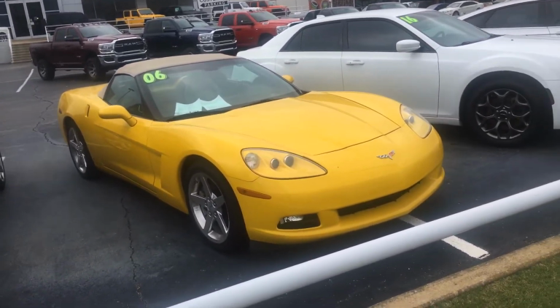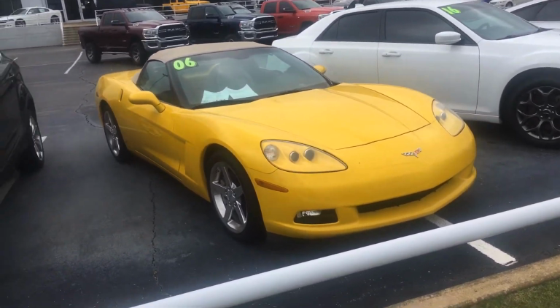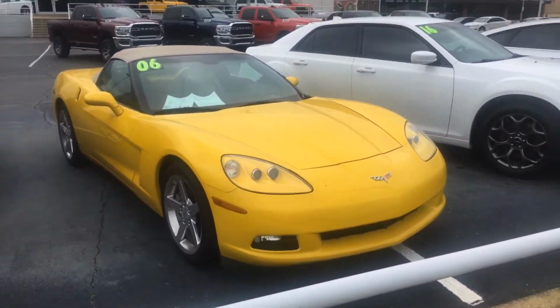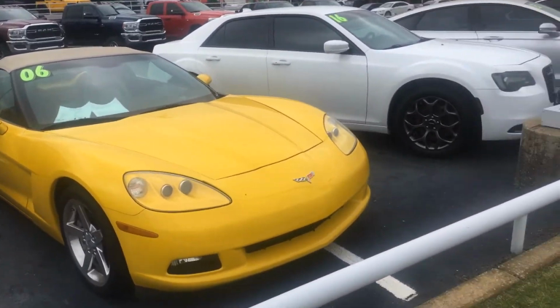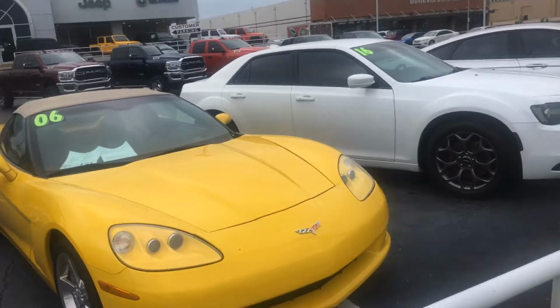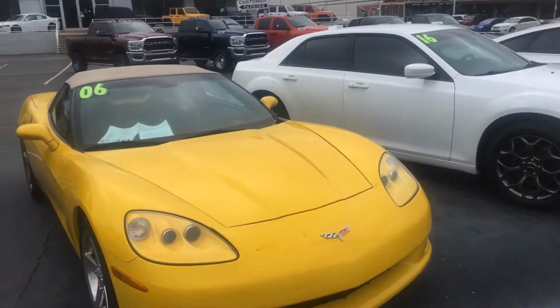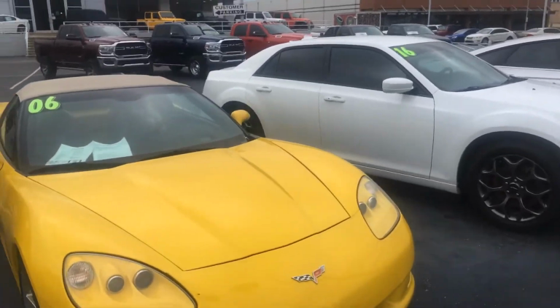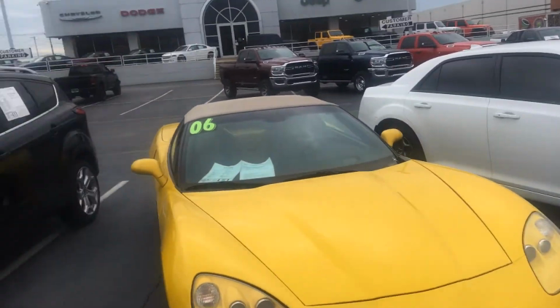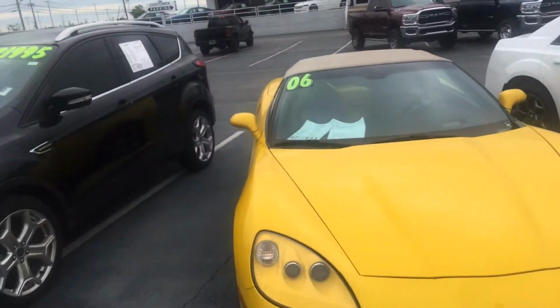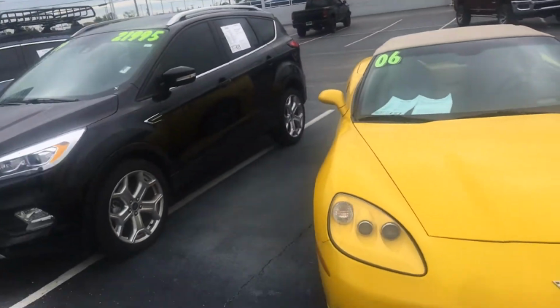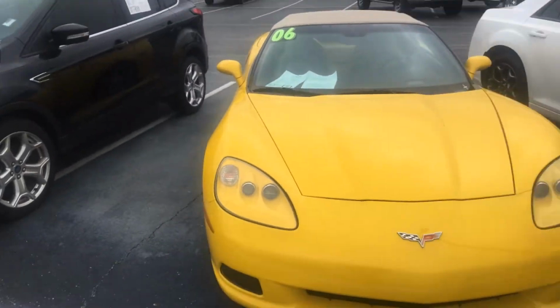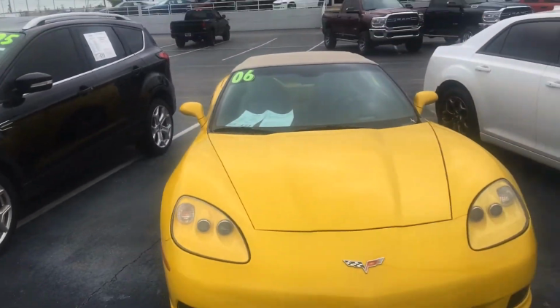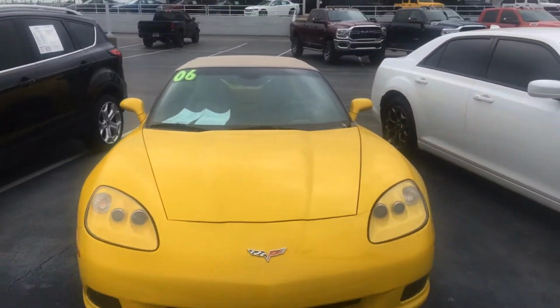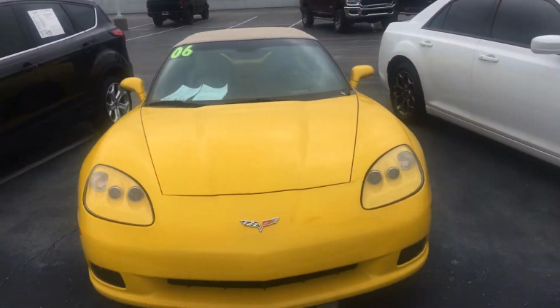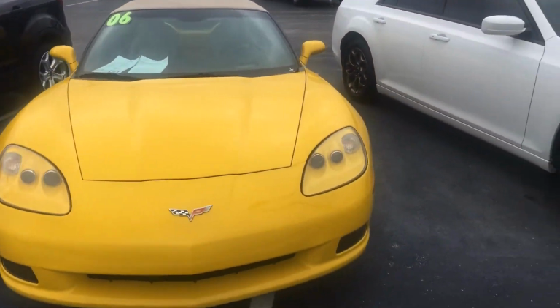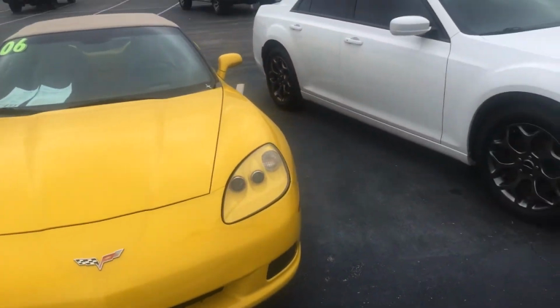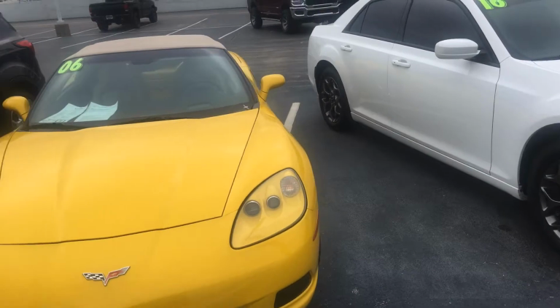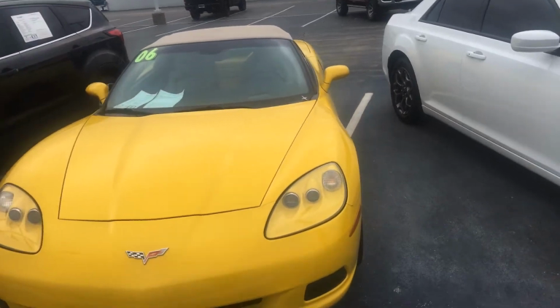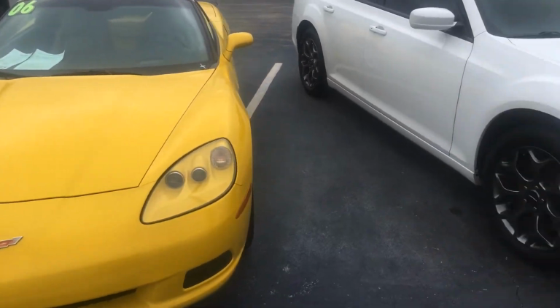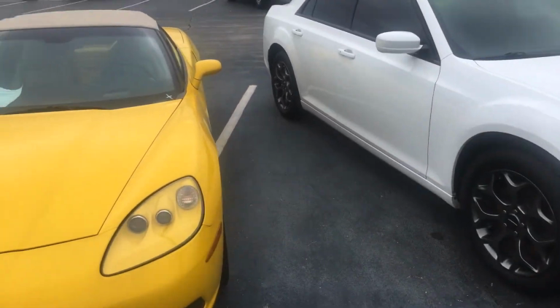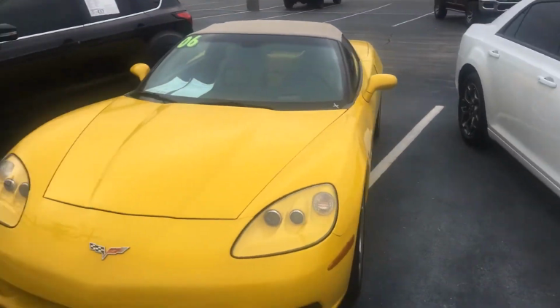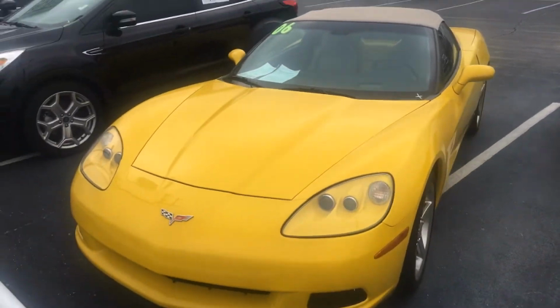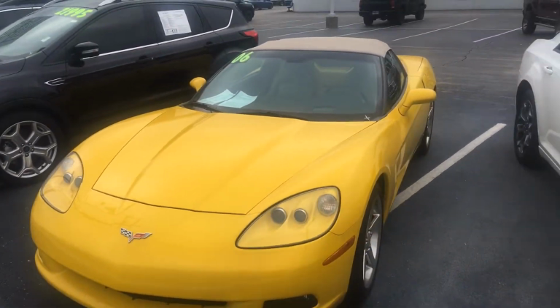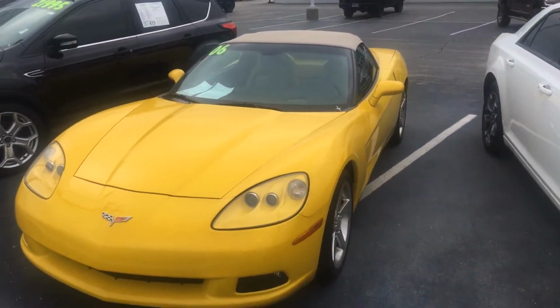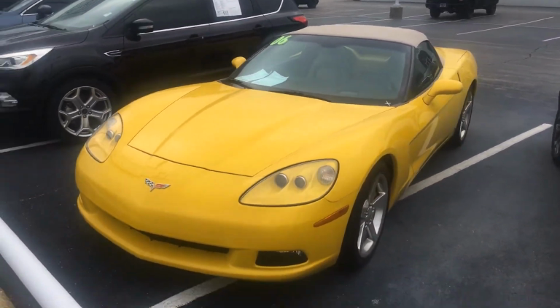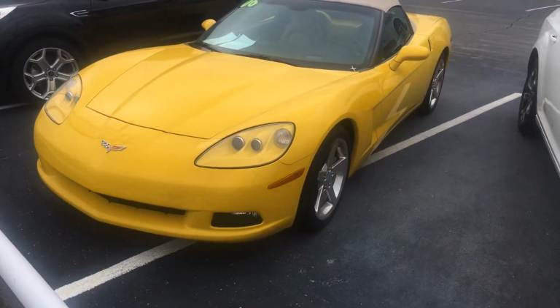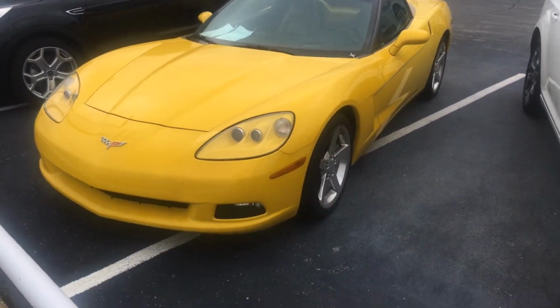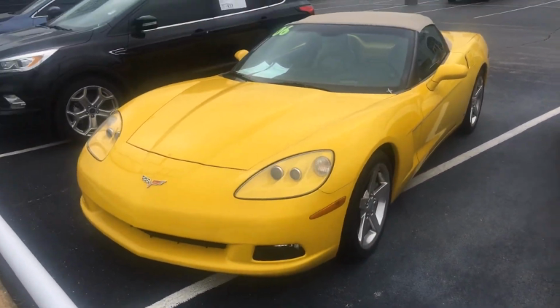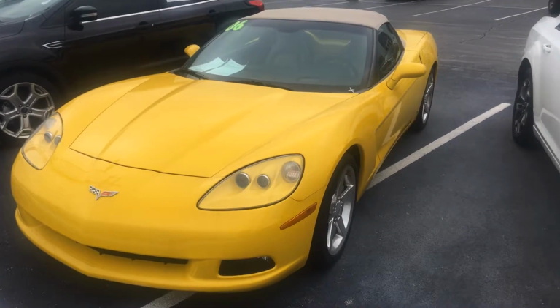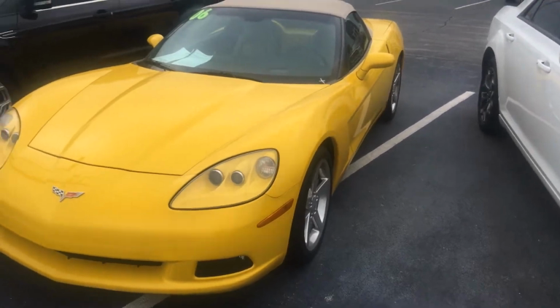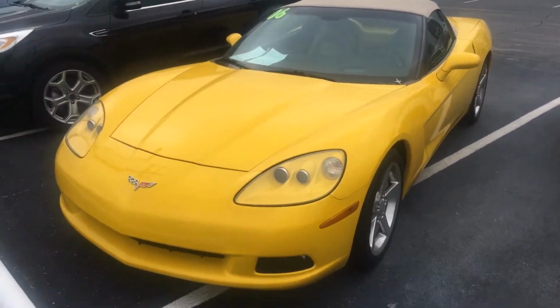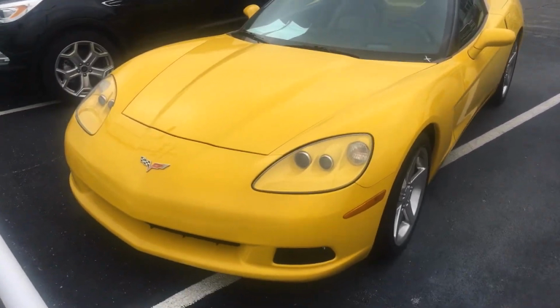But here it is. I know you live some ways away, man, so it ain't like you can come in and look at it for yourself. So I wanted to take the initiative to do a quick video and let you check it out.